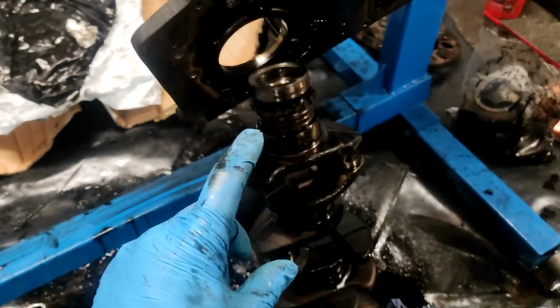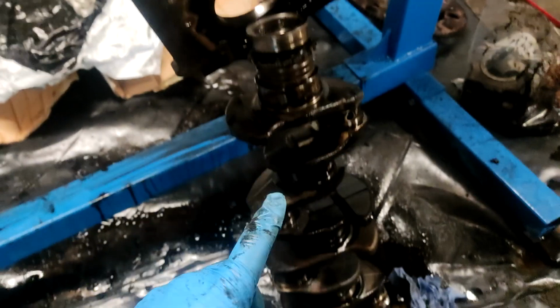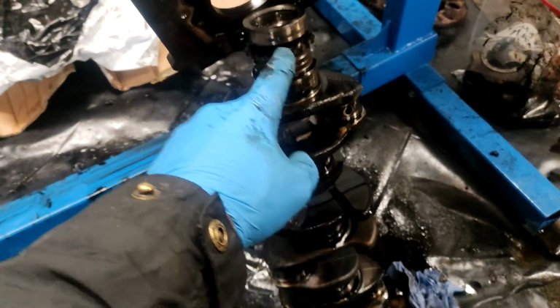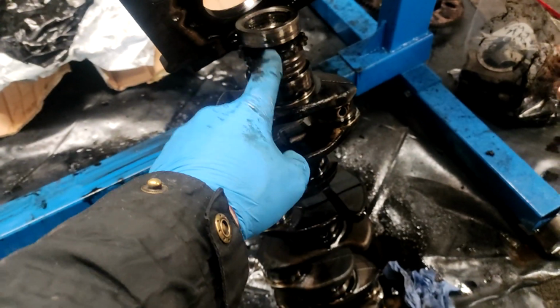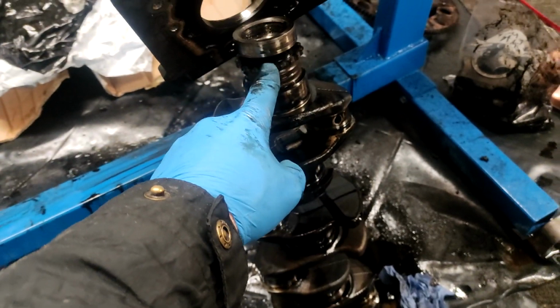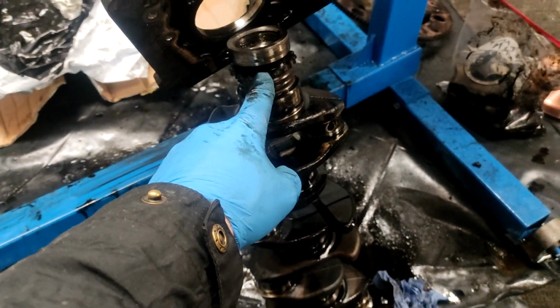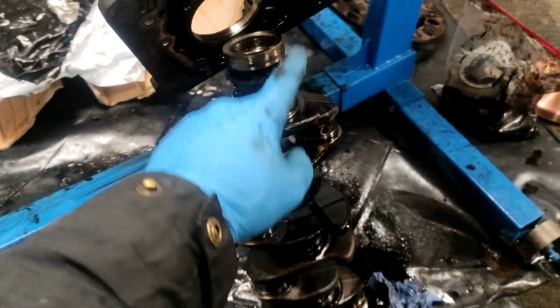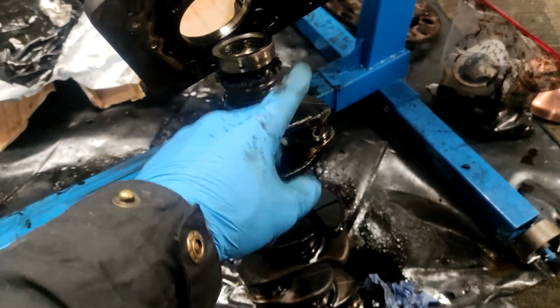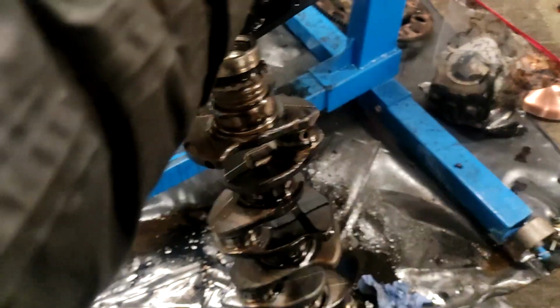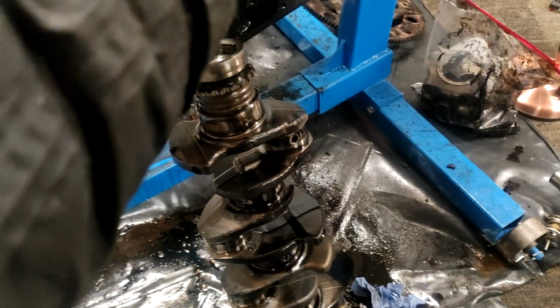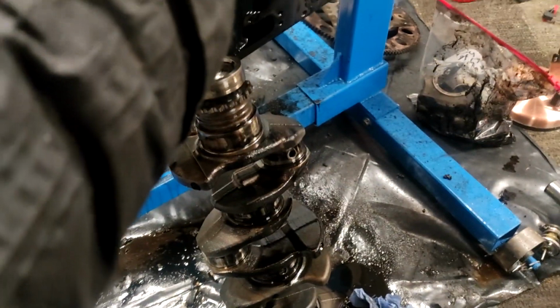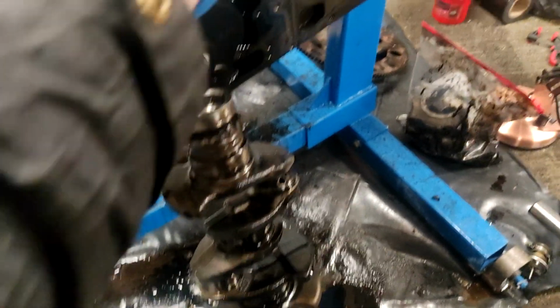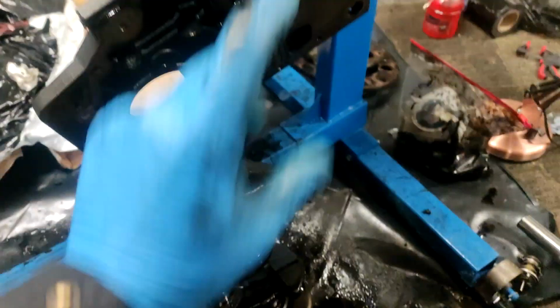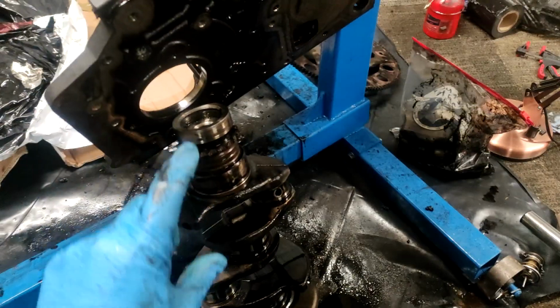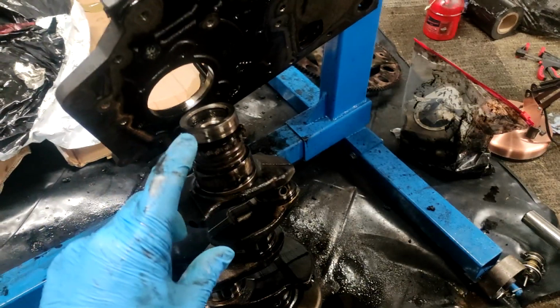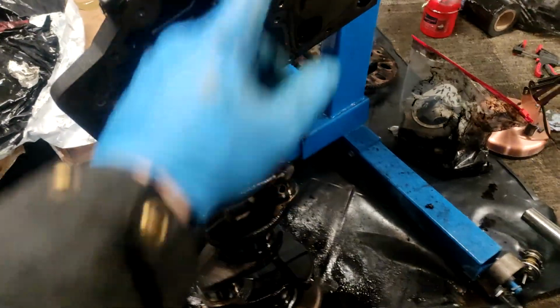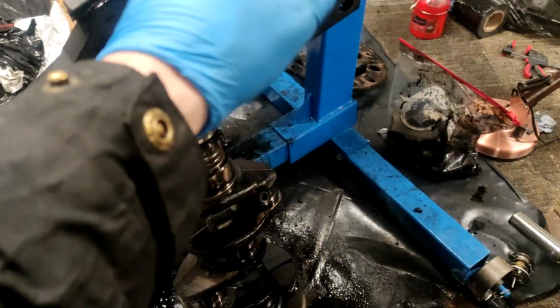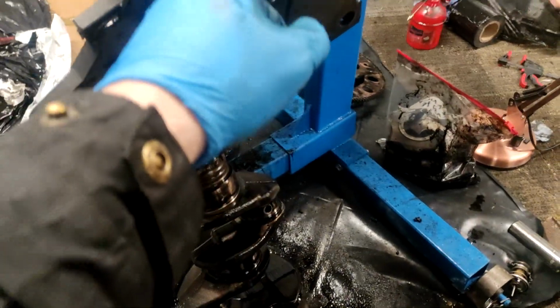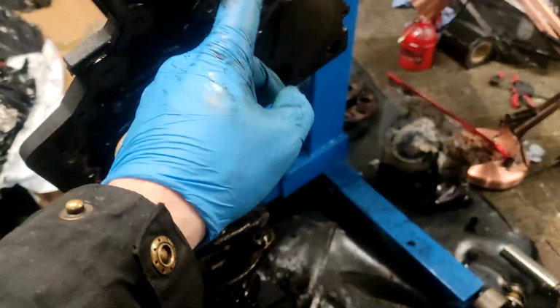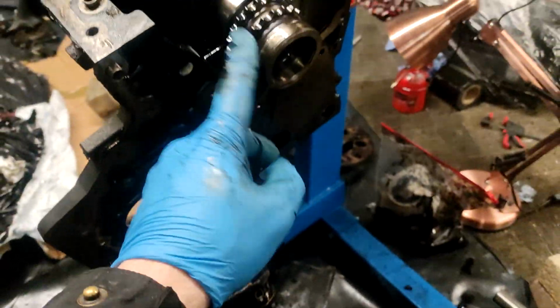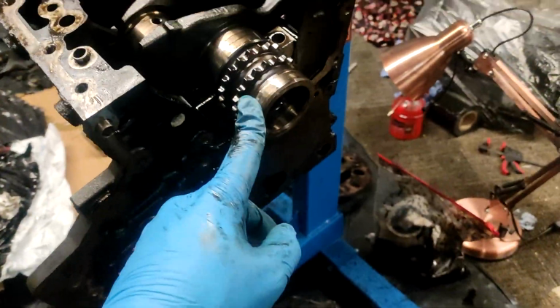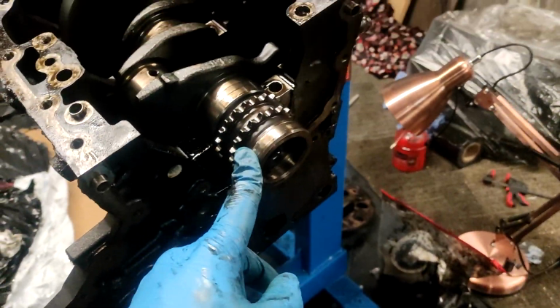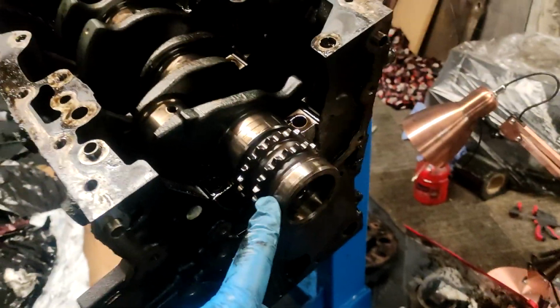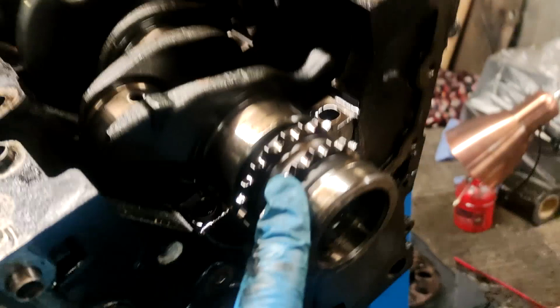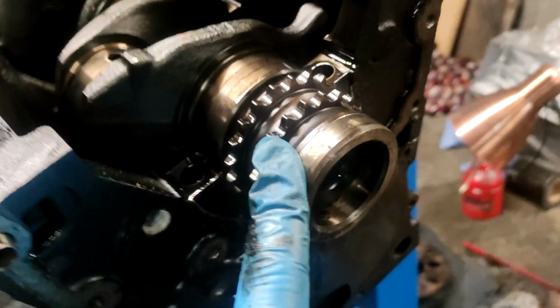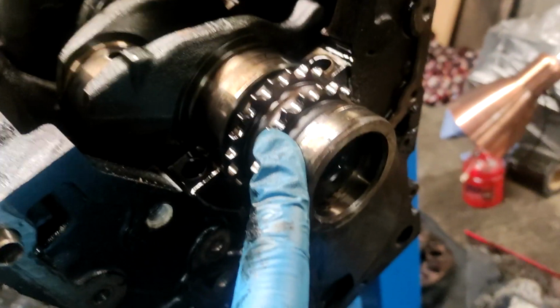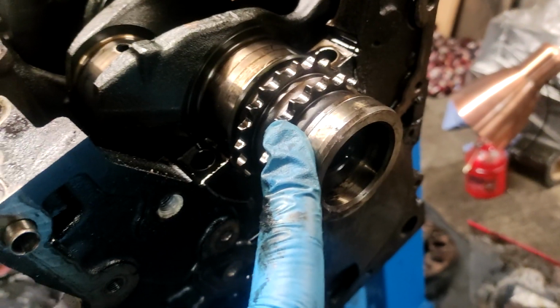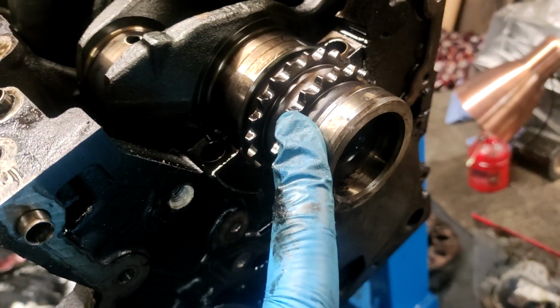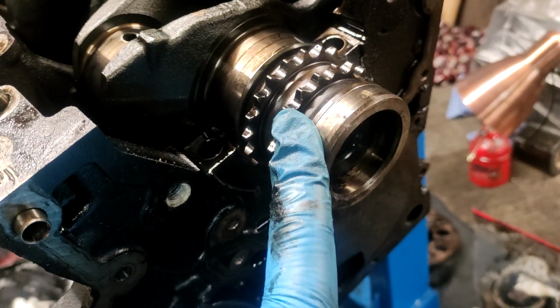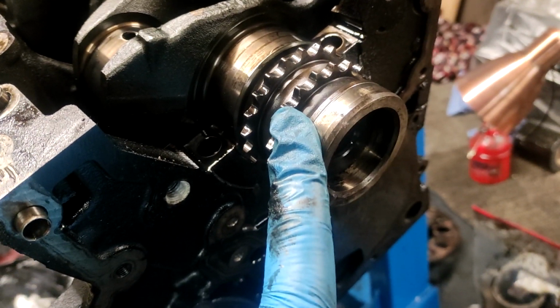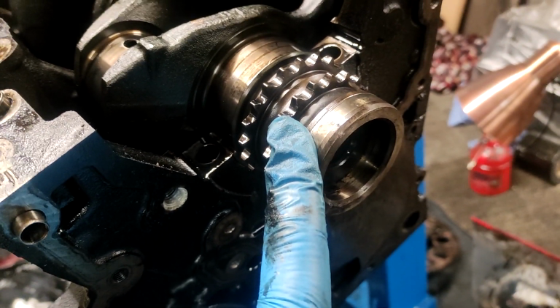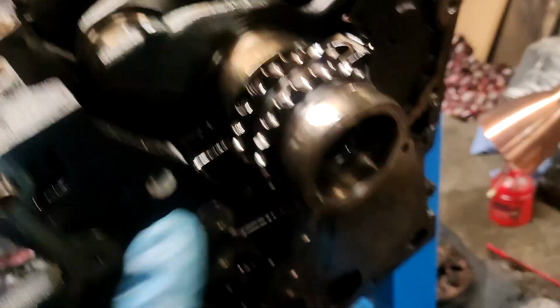It's hard to tell because this one keeps moving when you try and measure. I can't get this off — this seems to be stuck on here. I'm assuming it comes off with a puller.